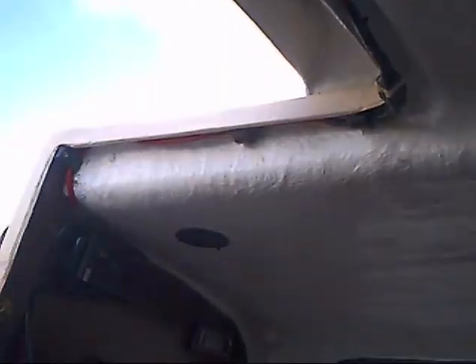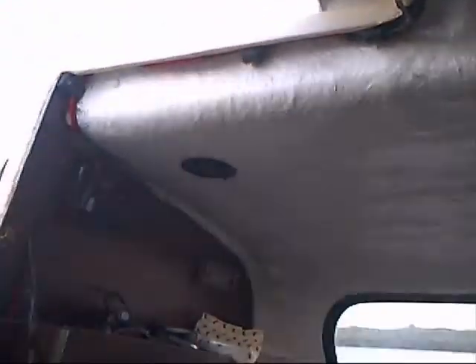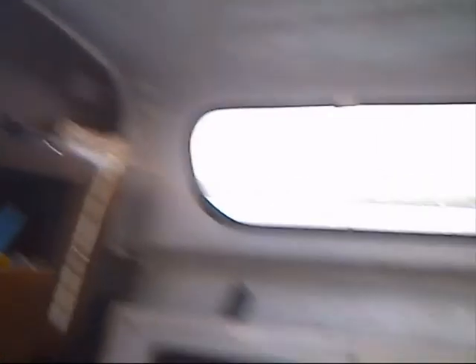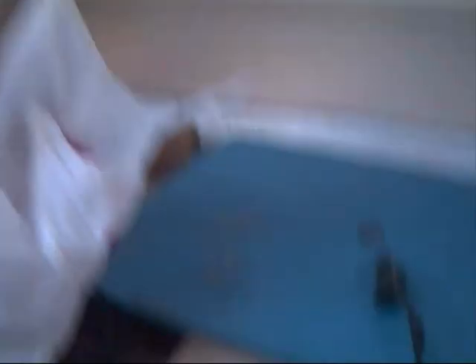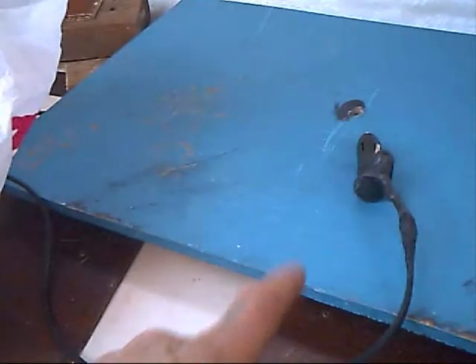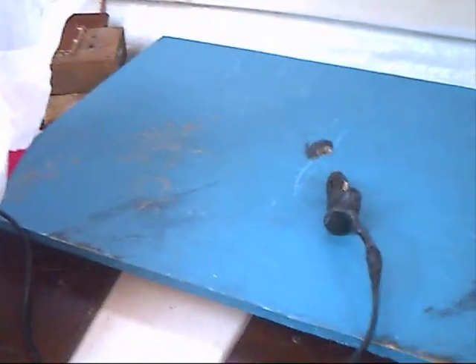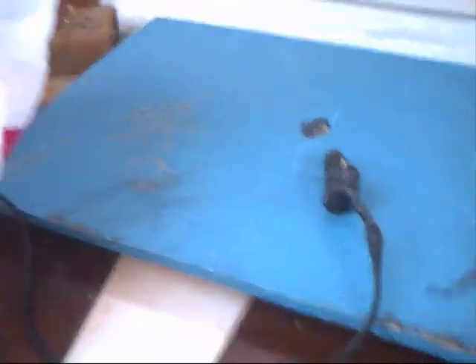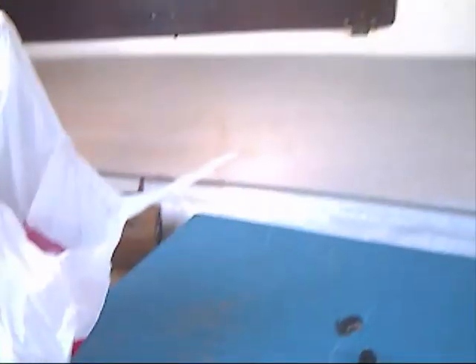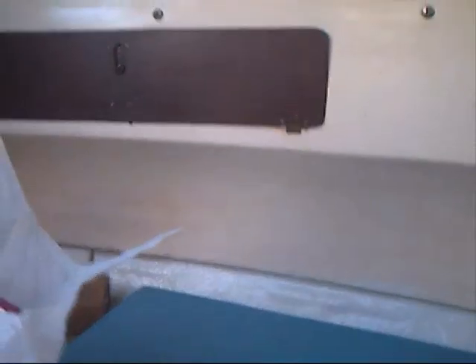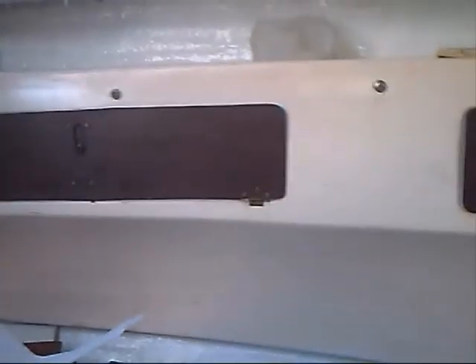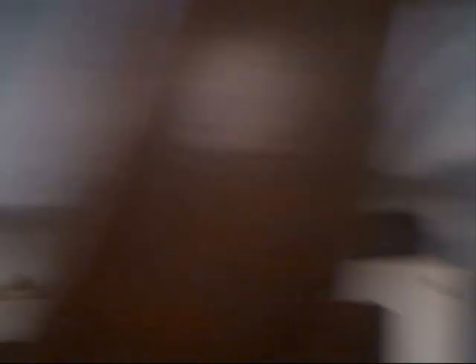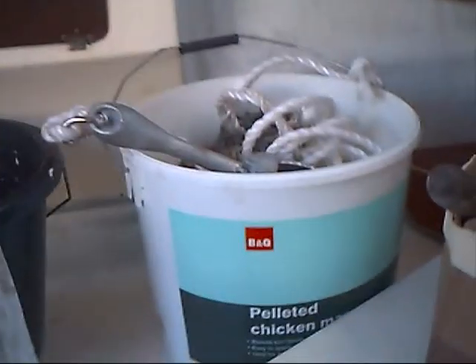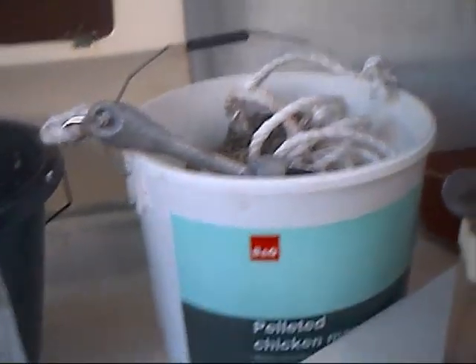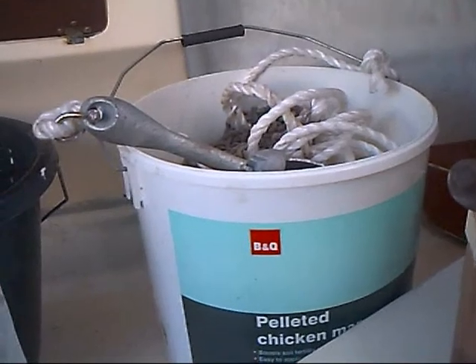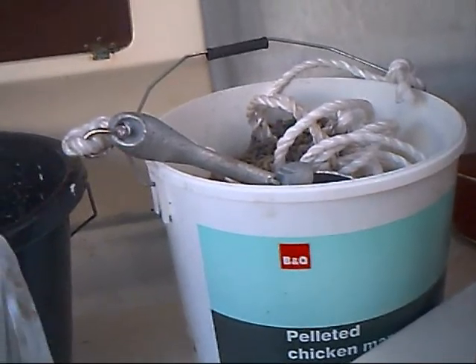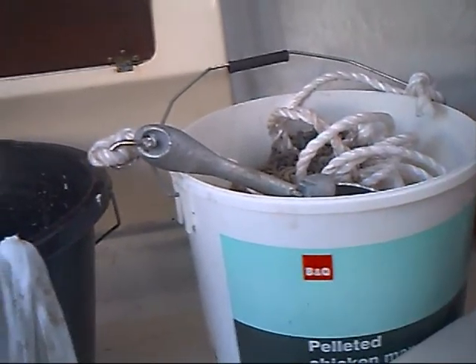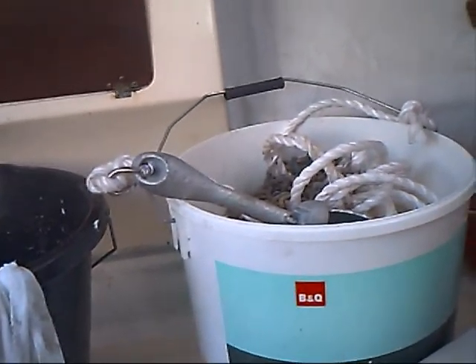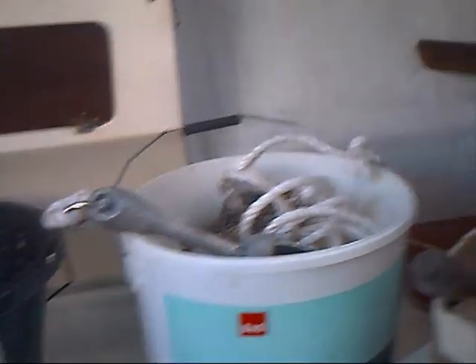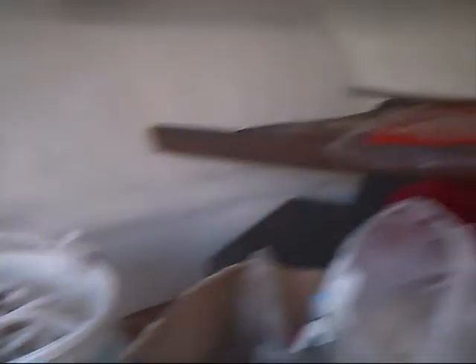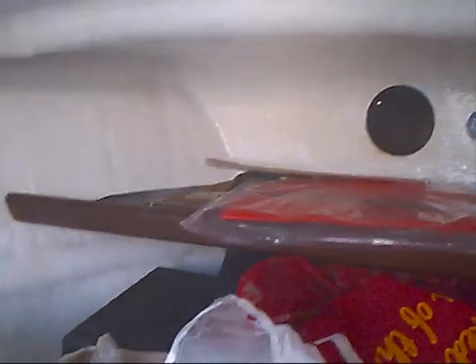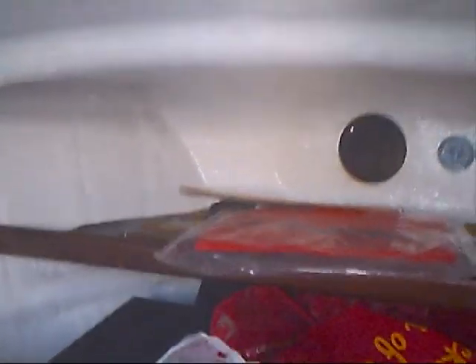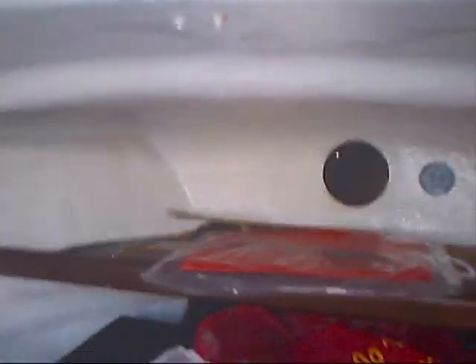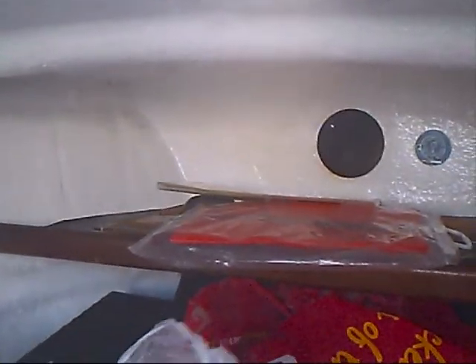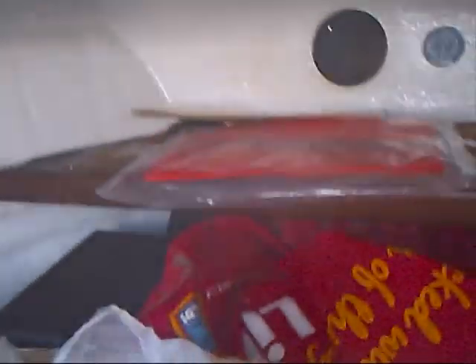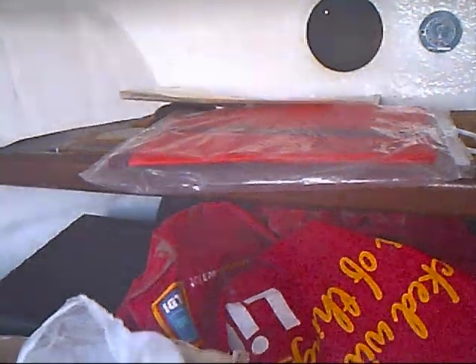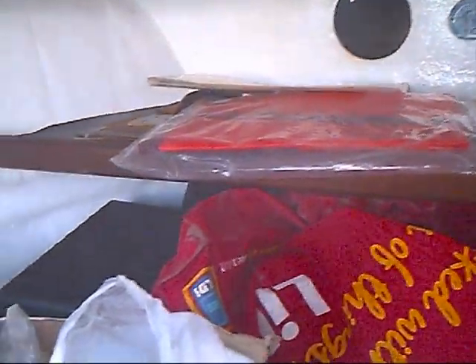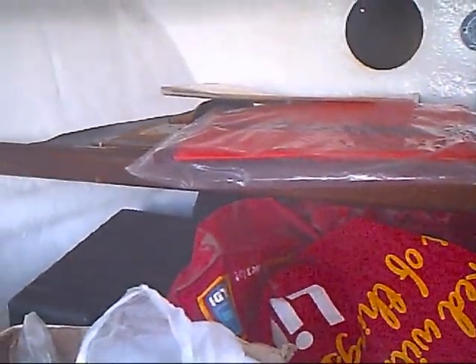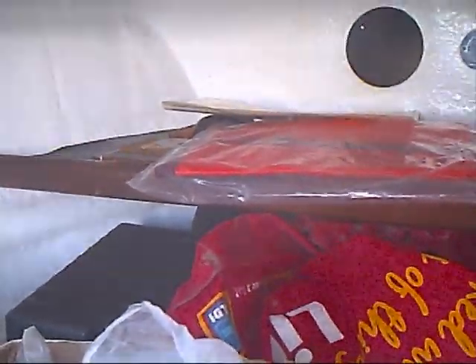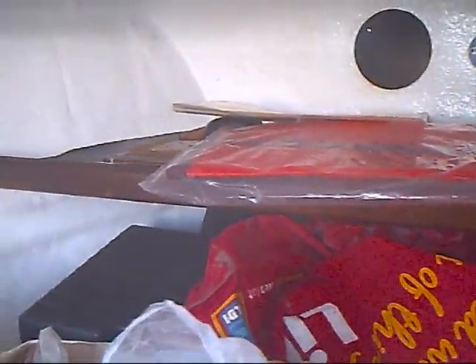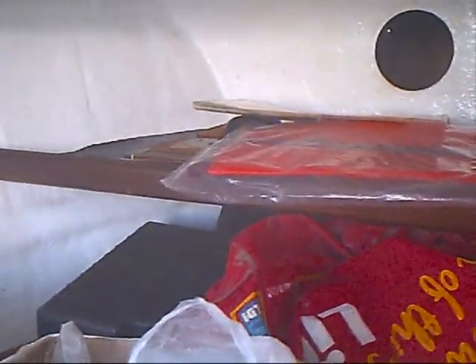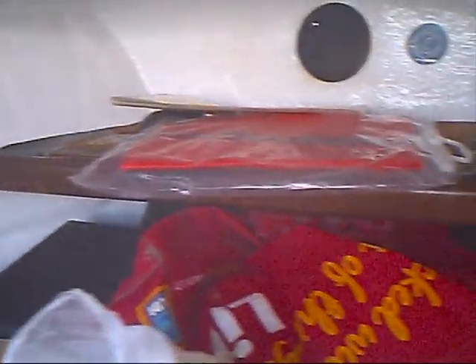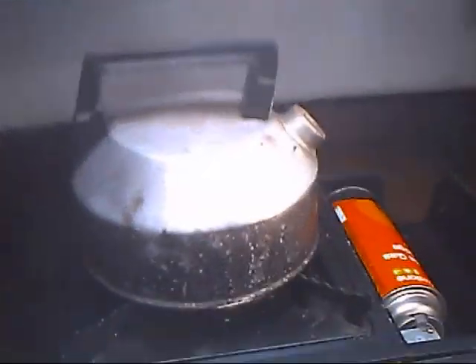And that's the first bit you disconnect when you disconnect the solar panel. The anchor is all made up with the chain and 300 foot of rope. Then the next day I made up the parachute anchor.